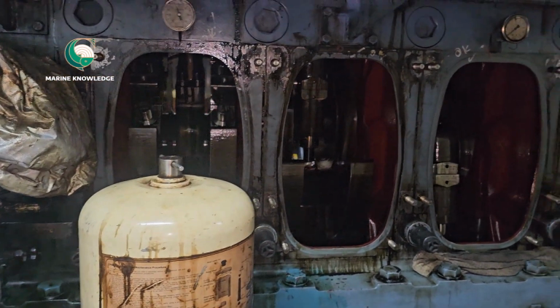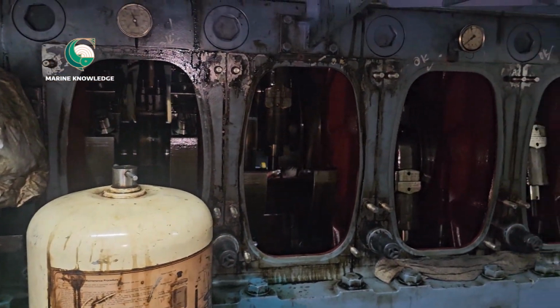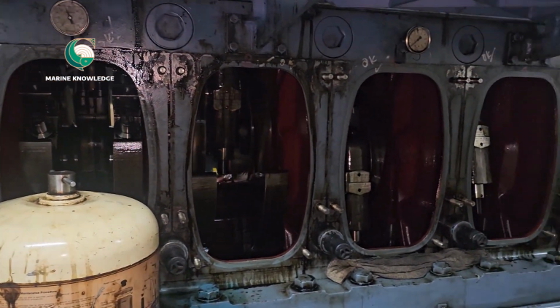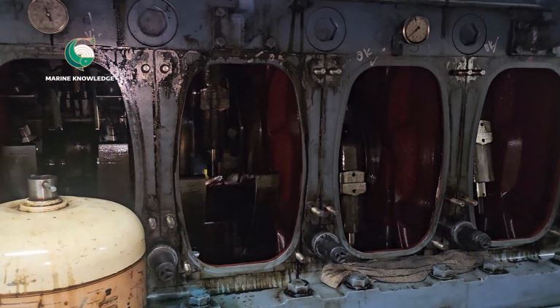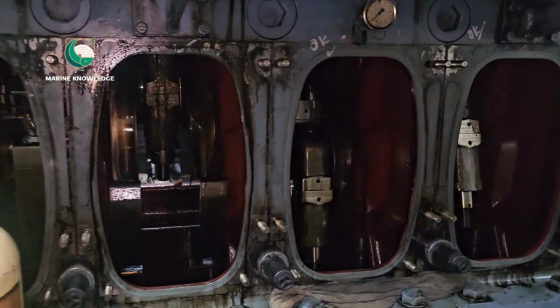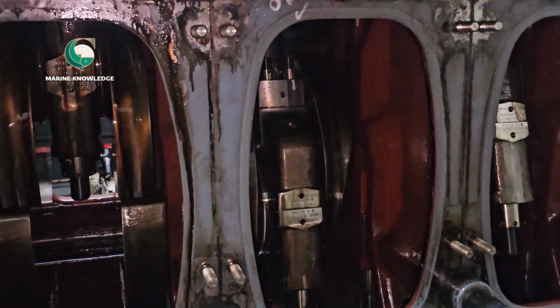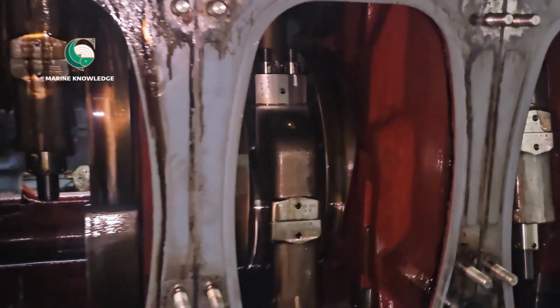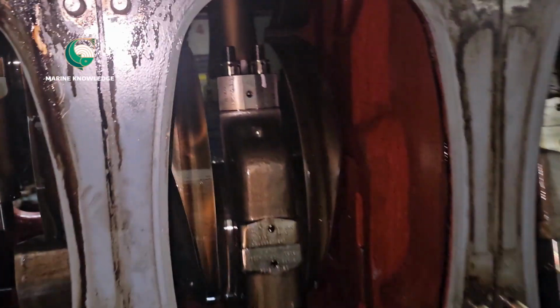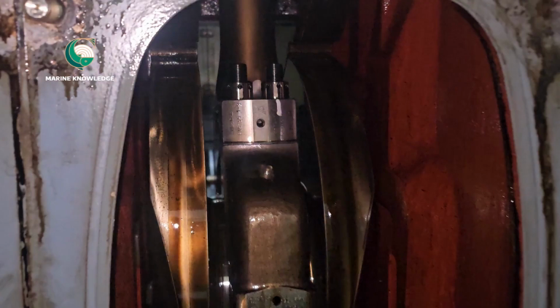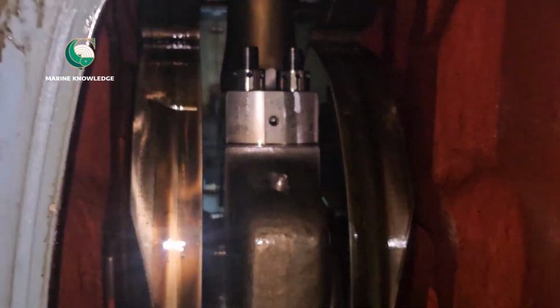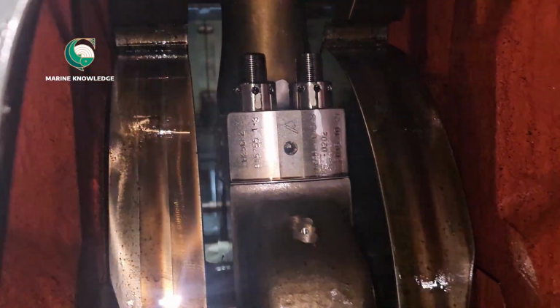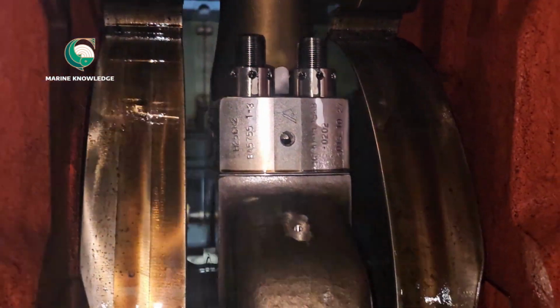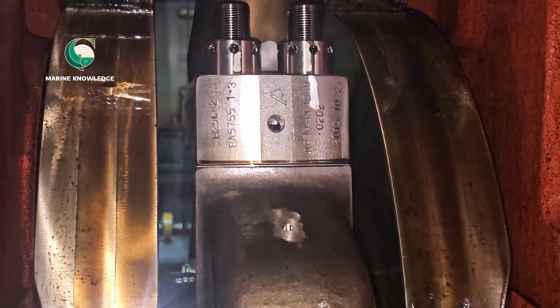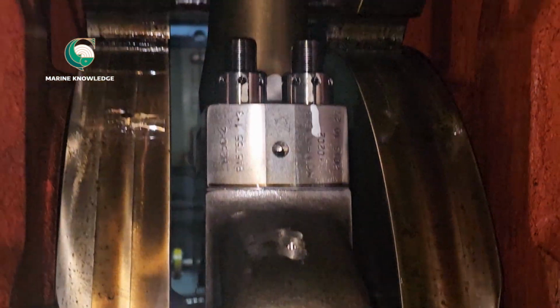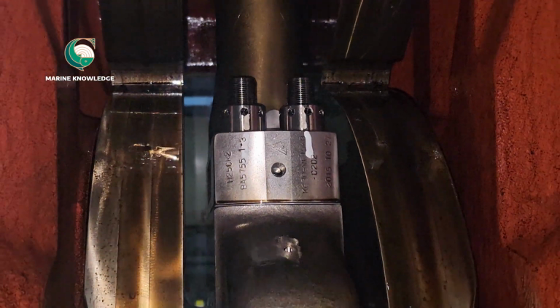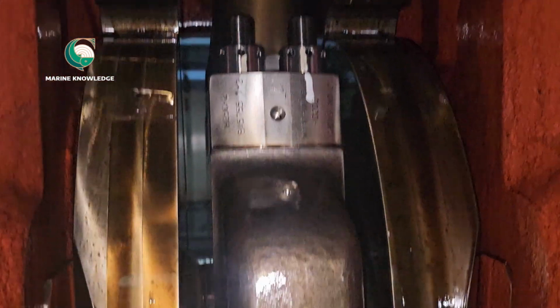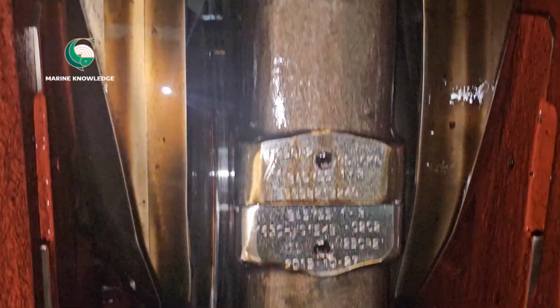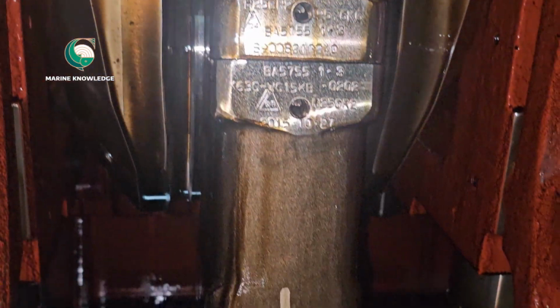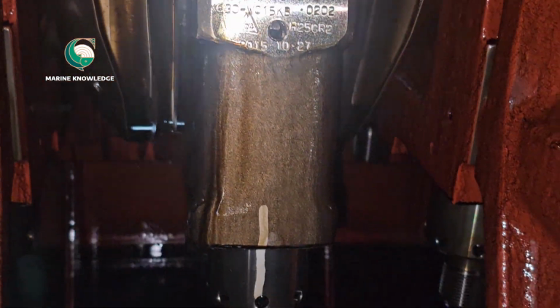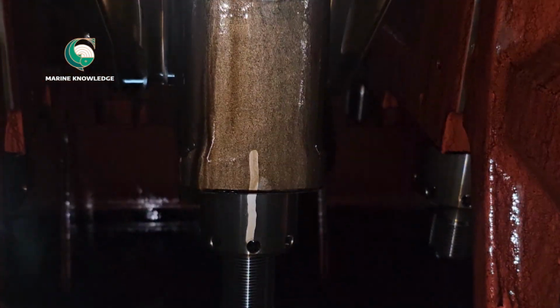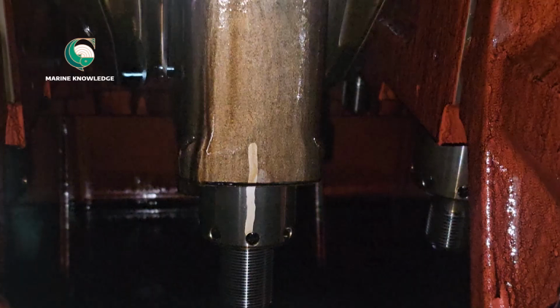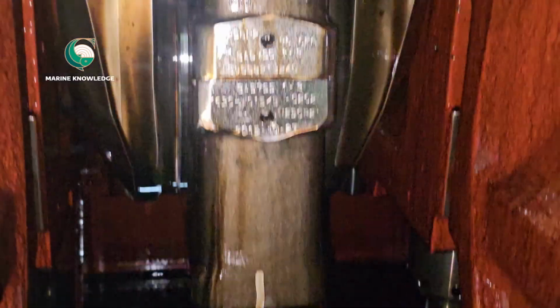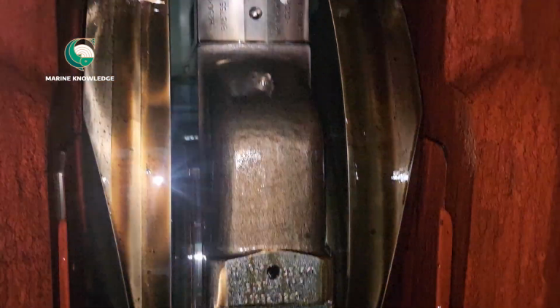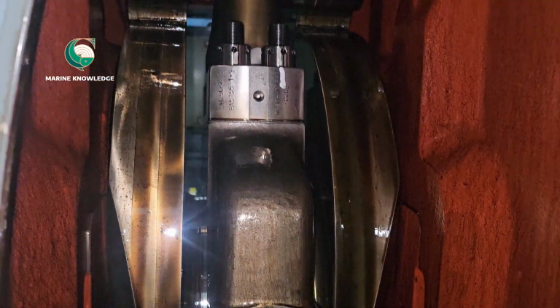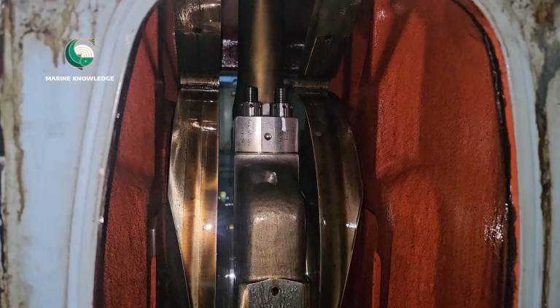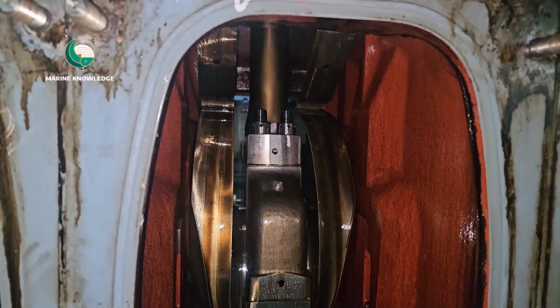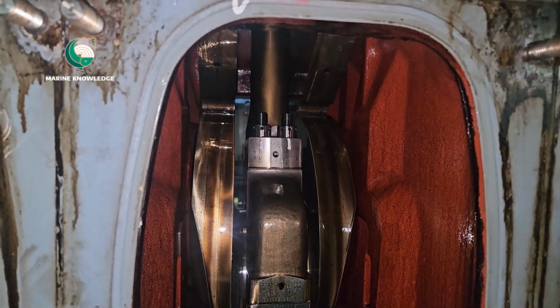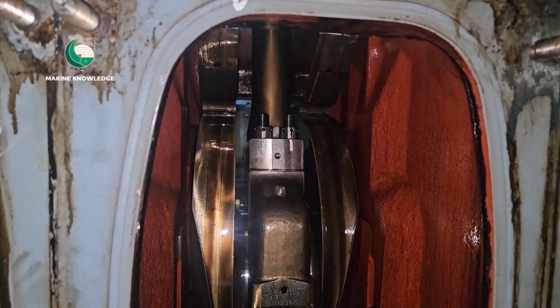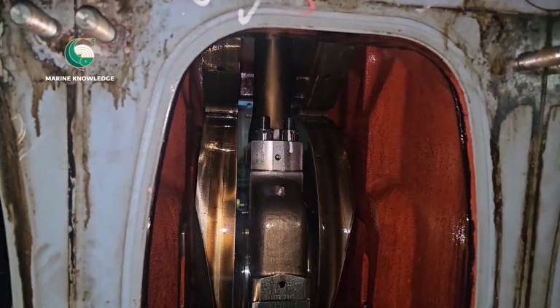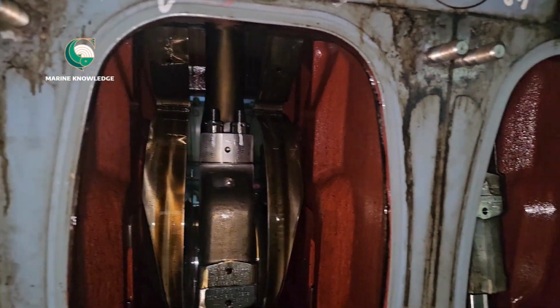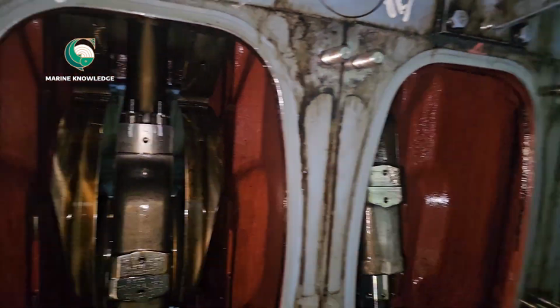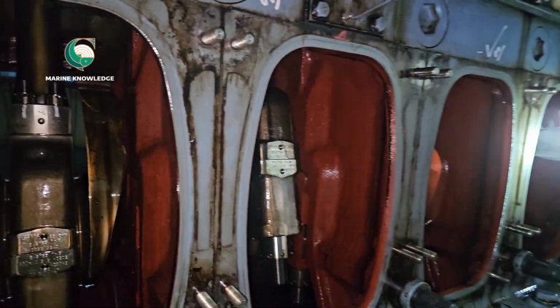This is a Hemson generator, H25 model. What we are going to do now is check the tightness of the conrod bolts.